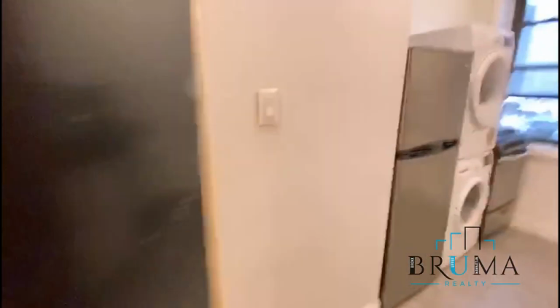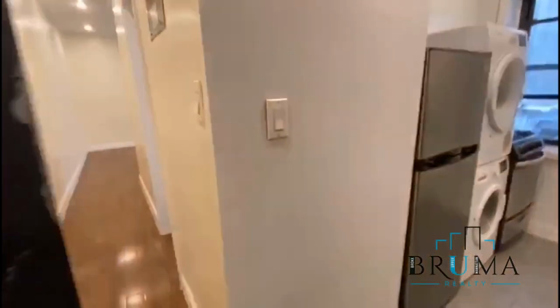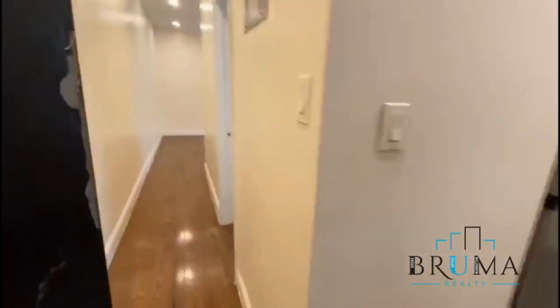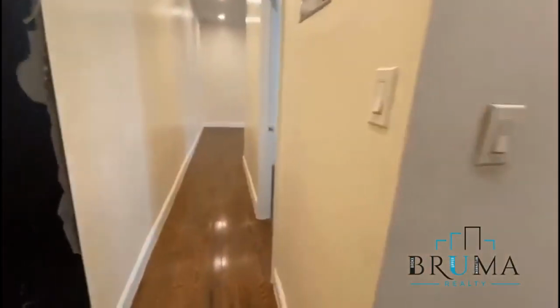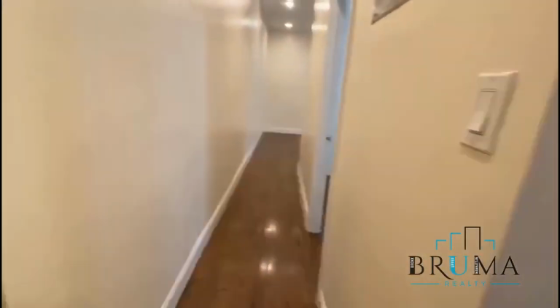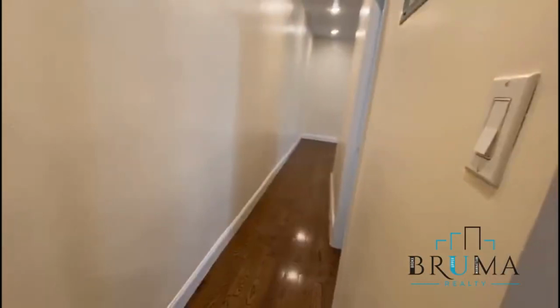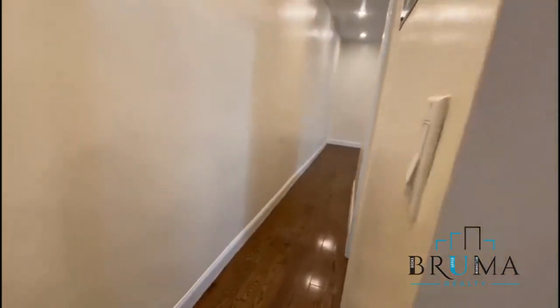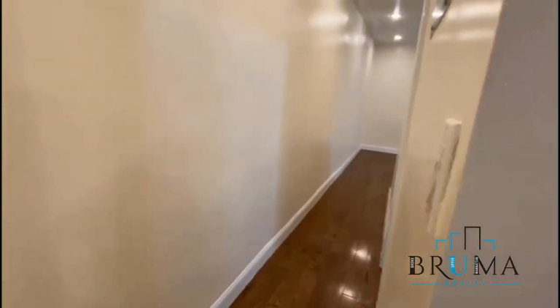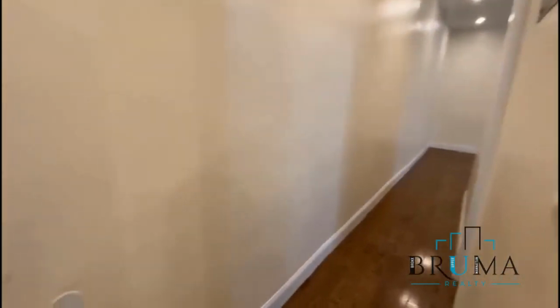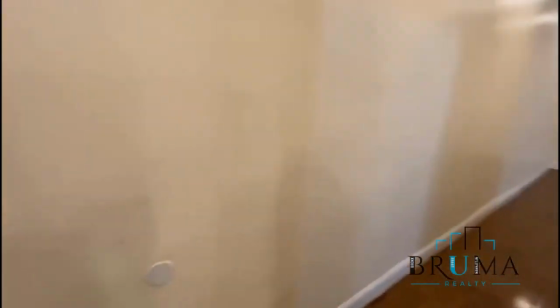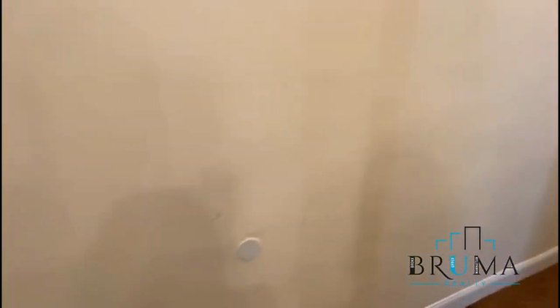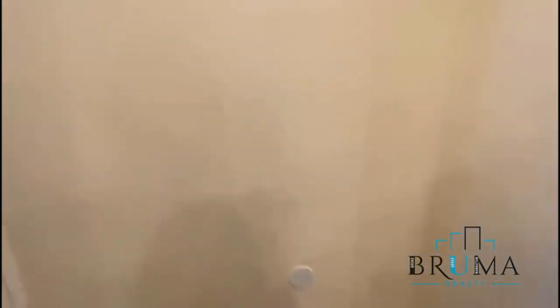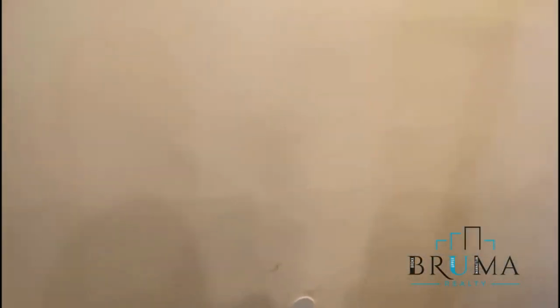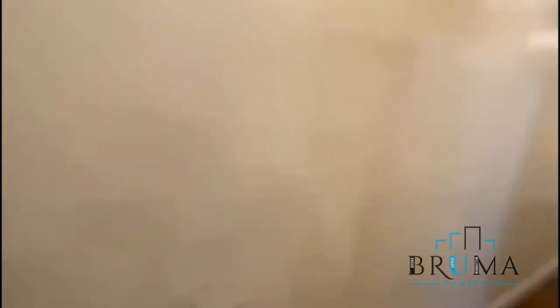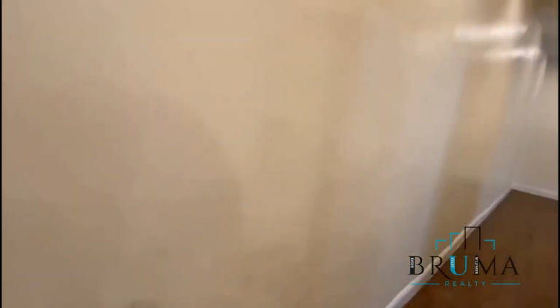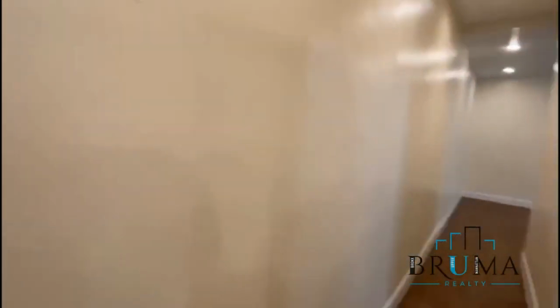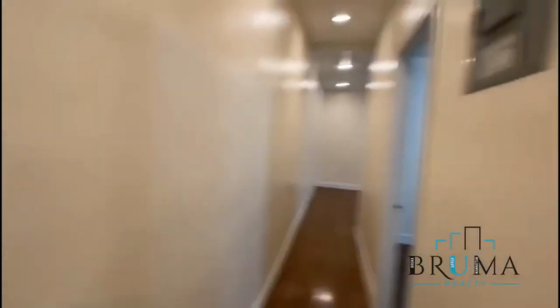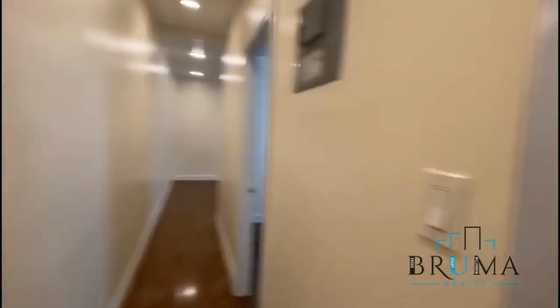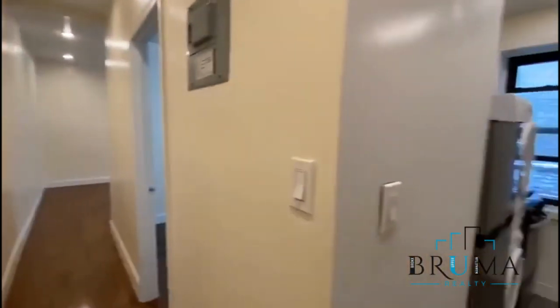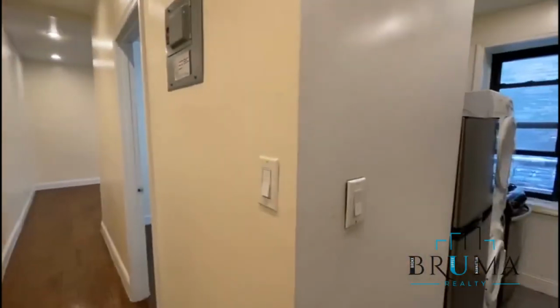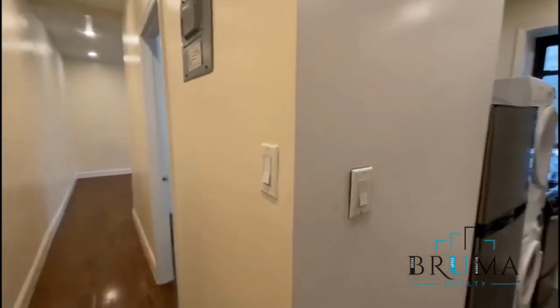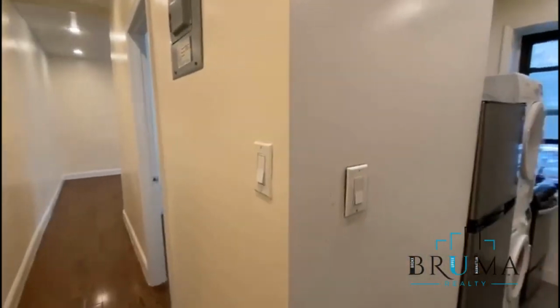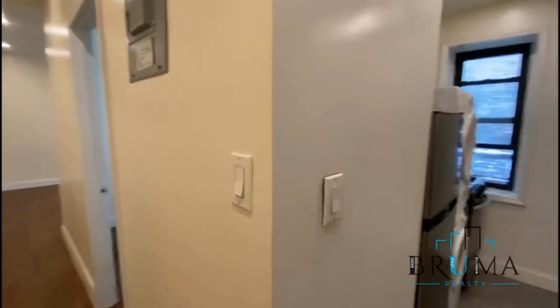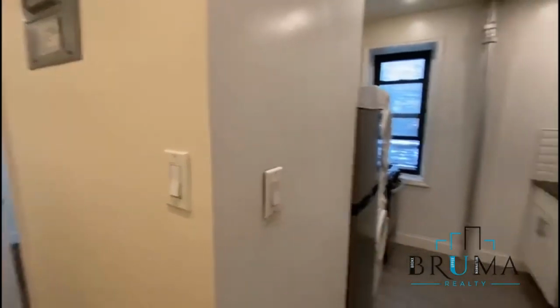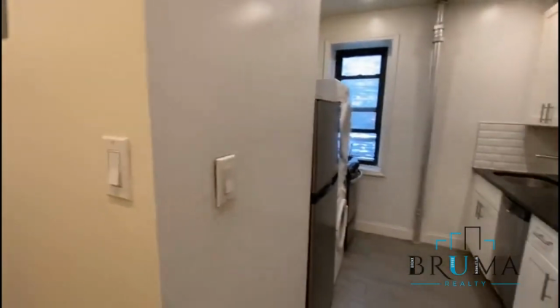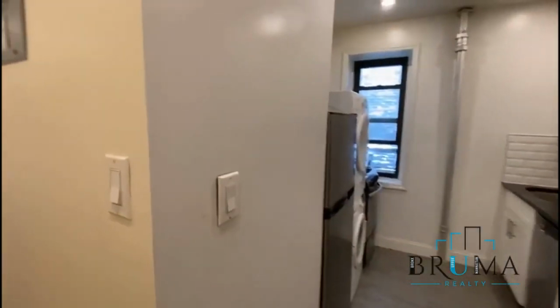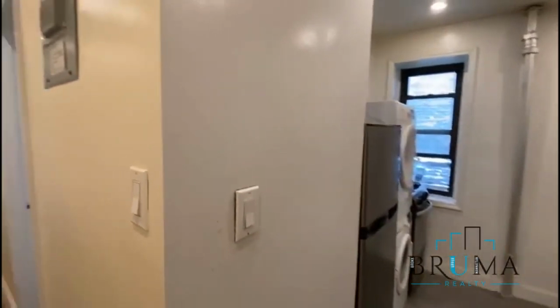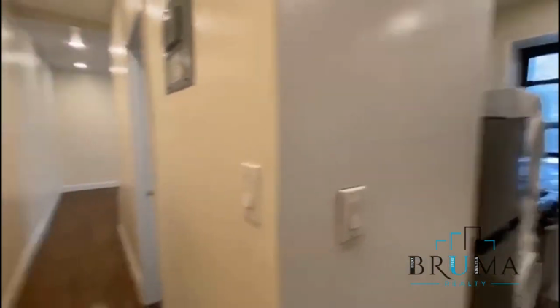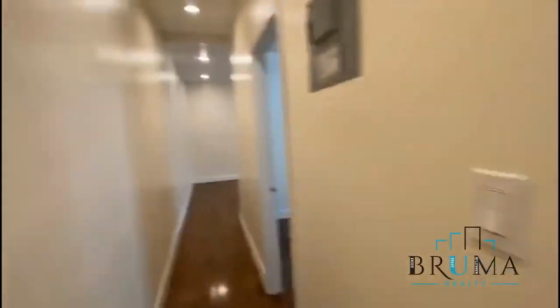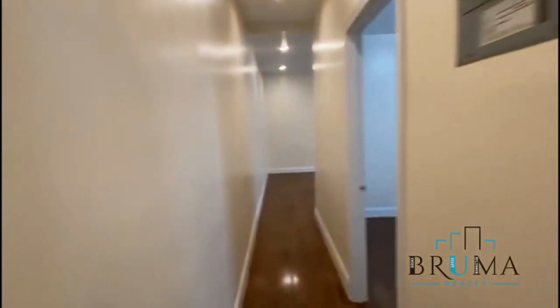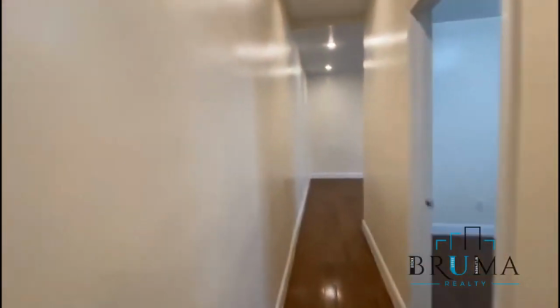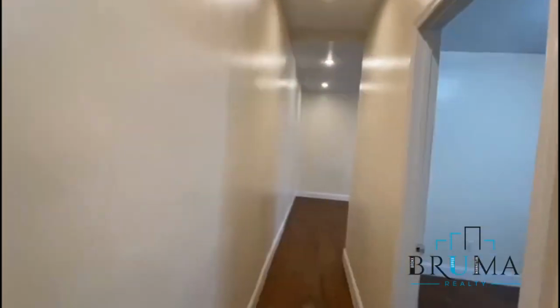This is a 2 bedroom, and it just moved out, so it's going to get repainted. My repair is done.